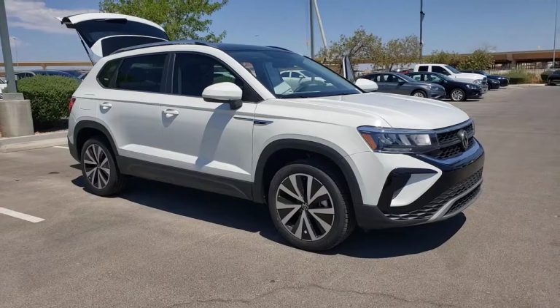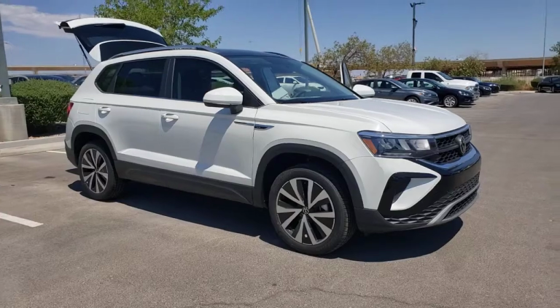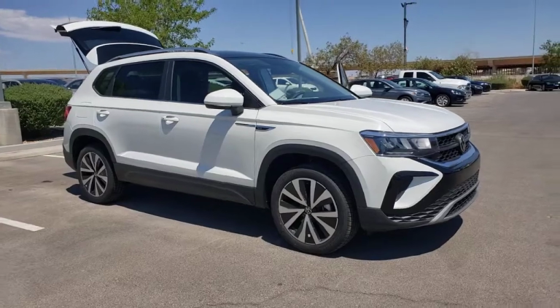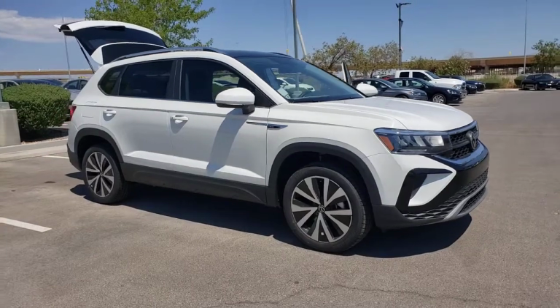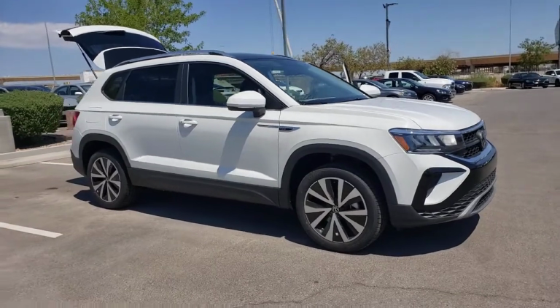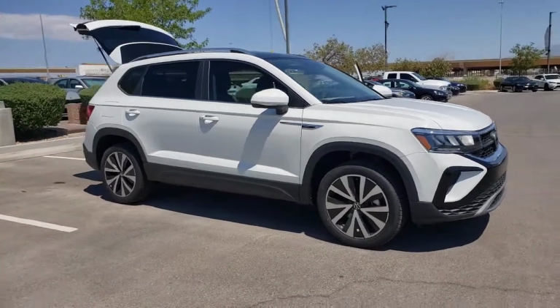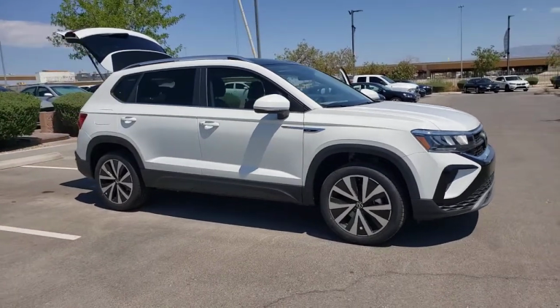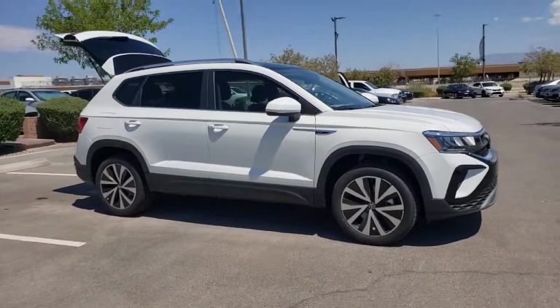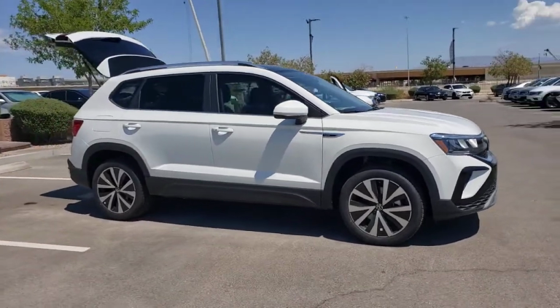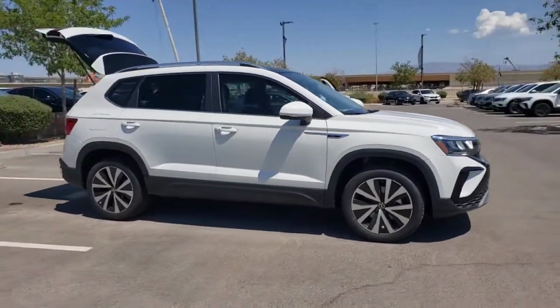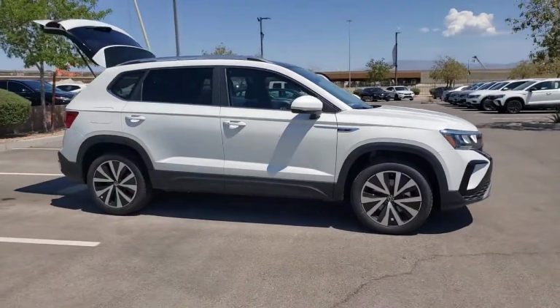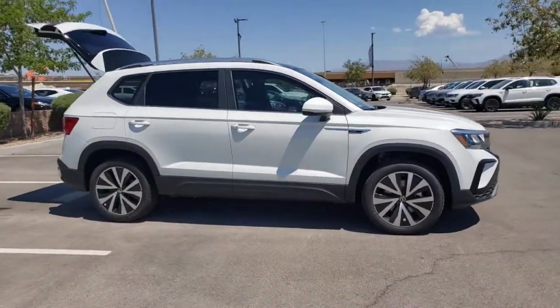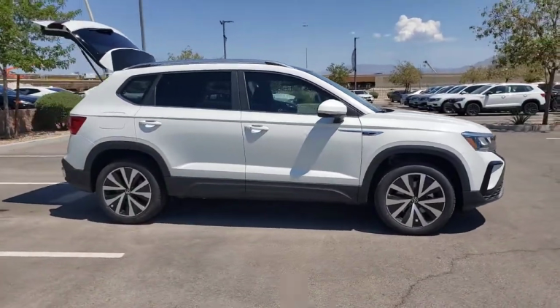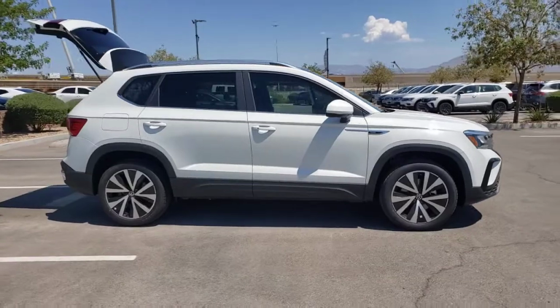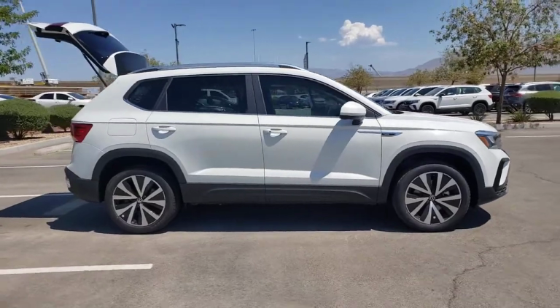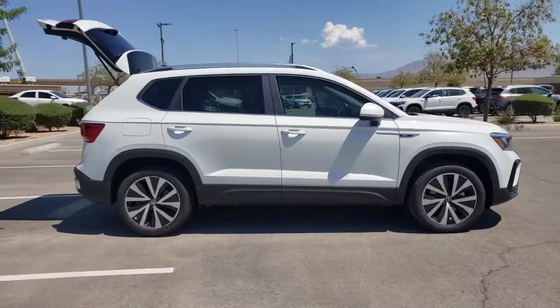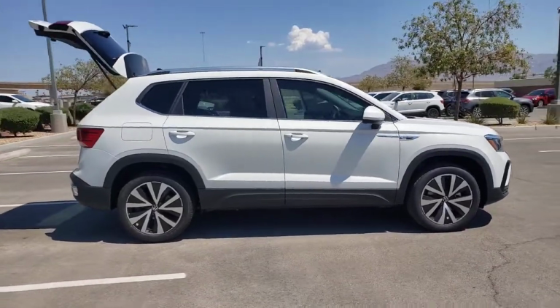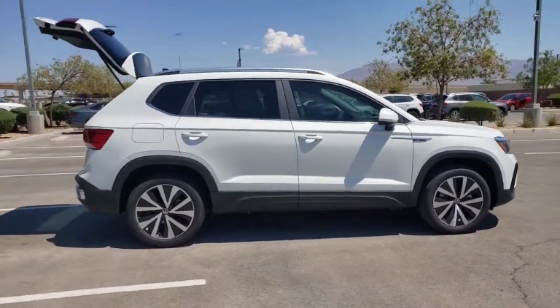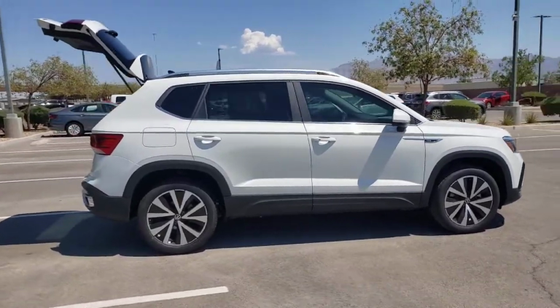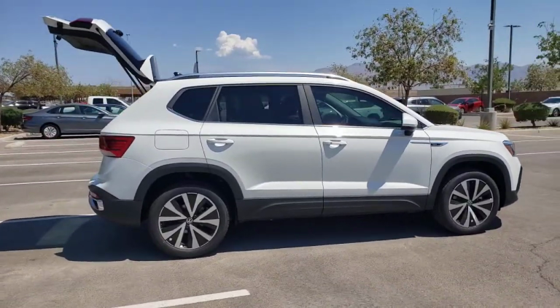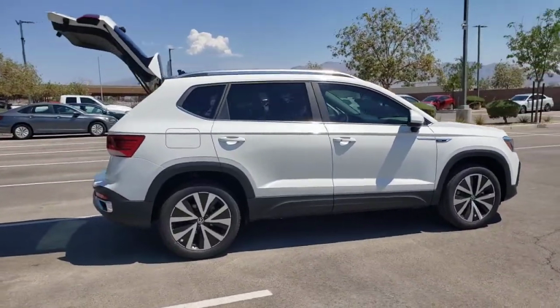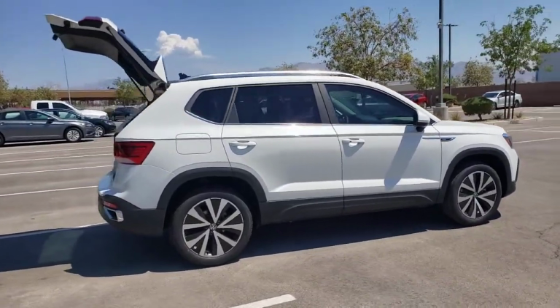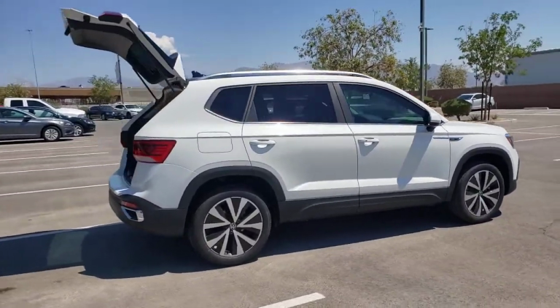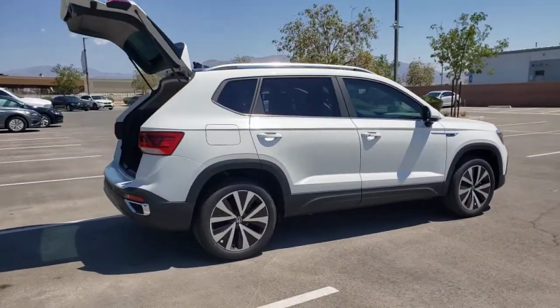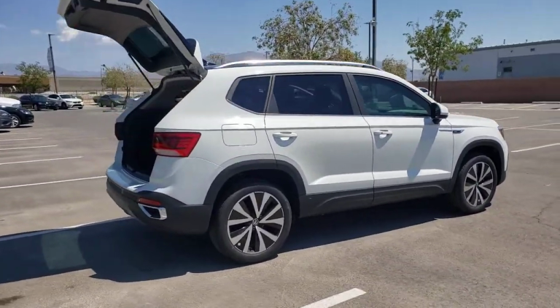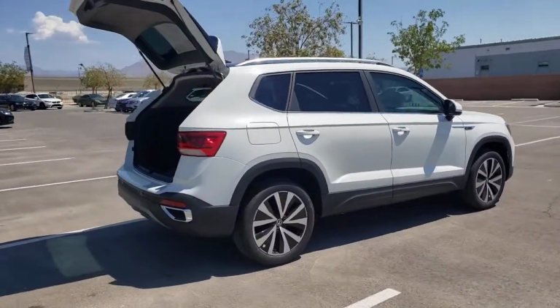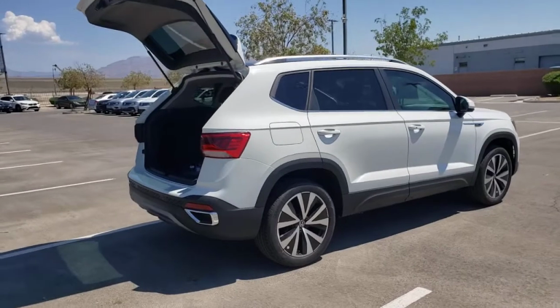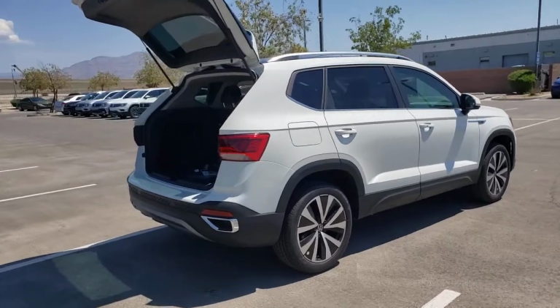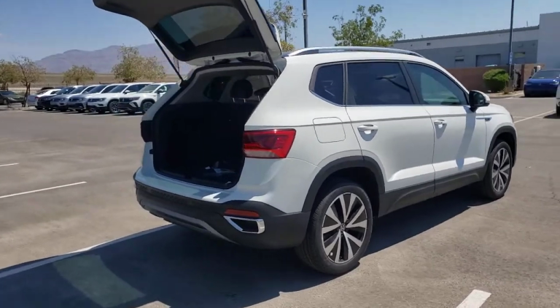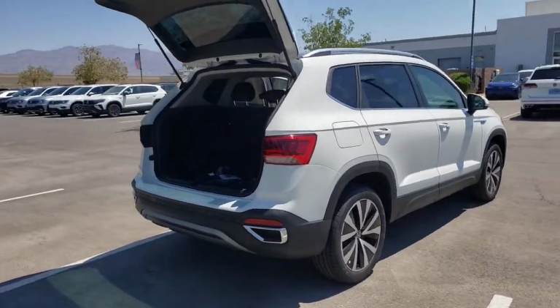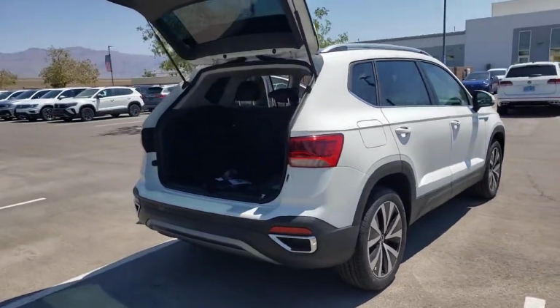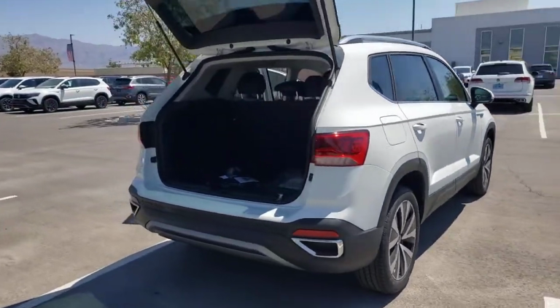This vehicle delivers the style, comfort, and efficiency you need to meet the needs of today's lifestyle. Confidence comes standard when you're behind the wheel, prepared for the journey ahead. The following are some of this vehicle's highlighted options.